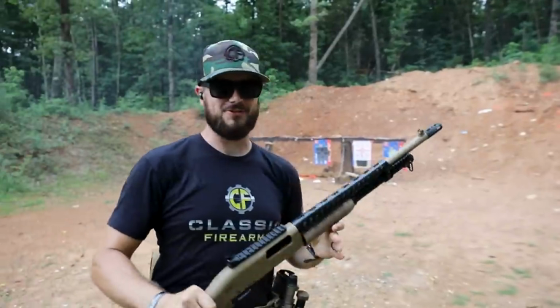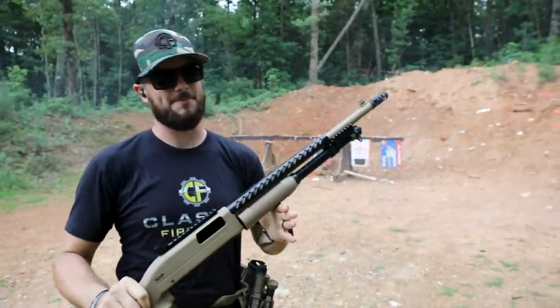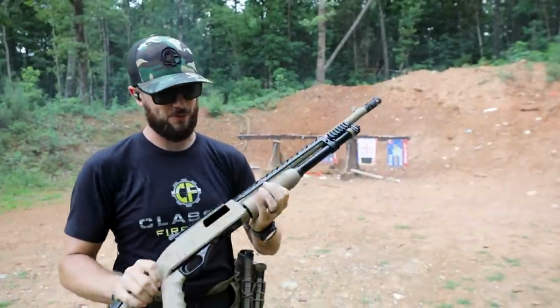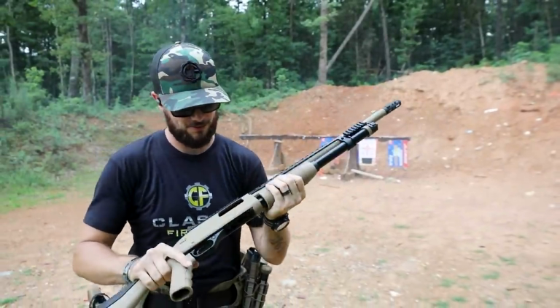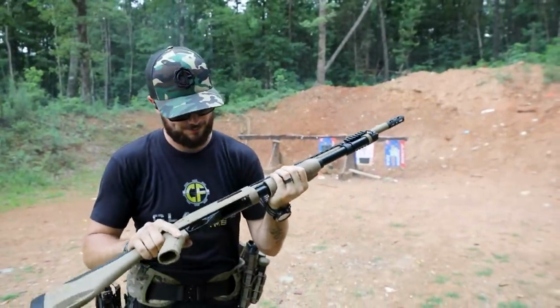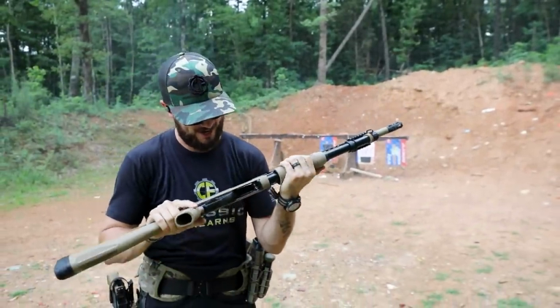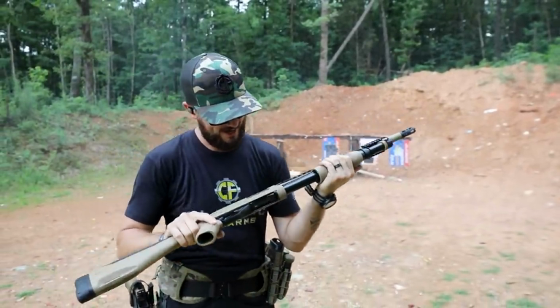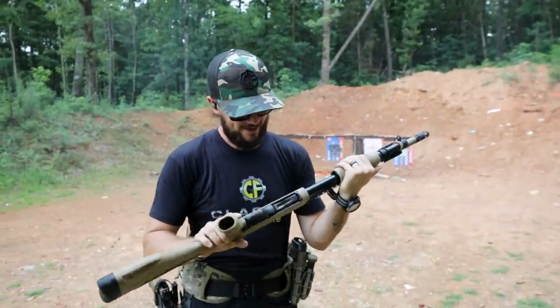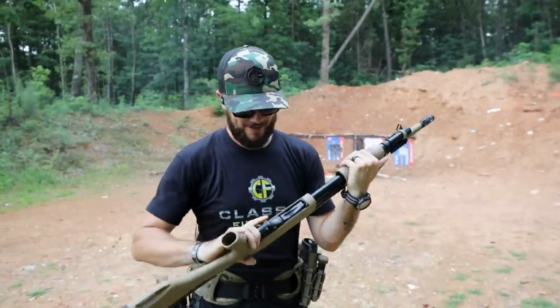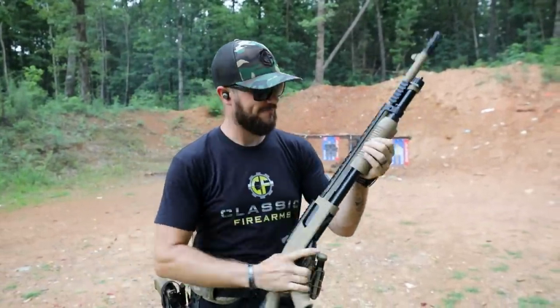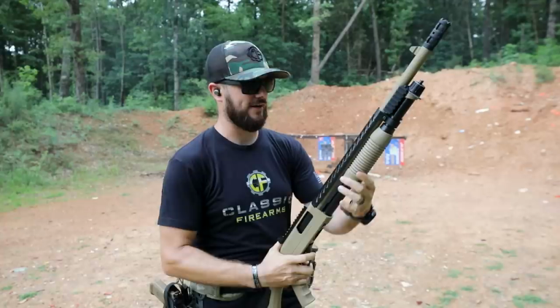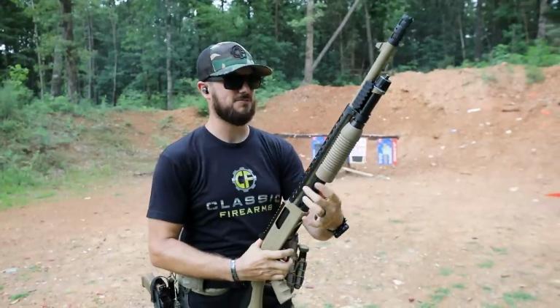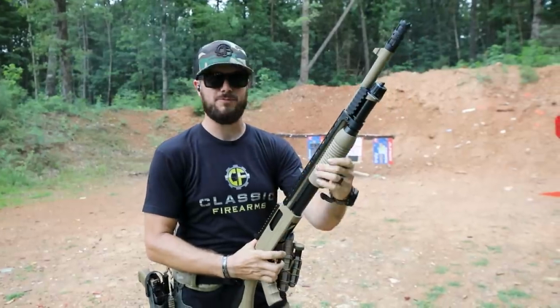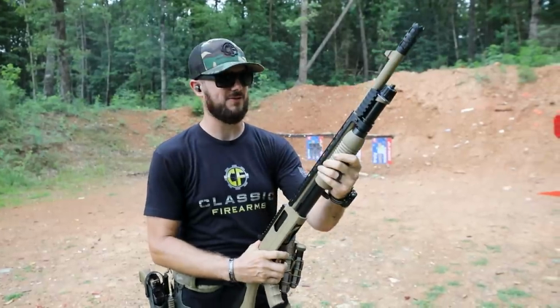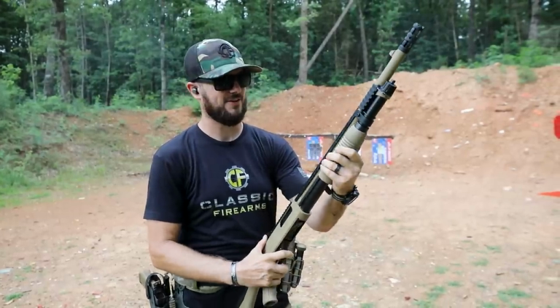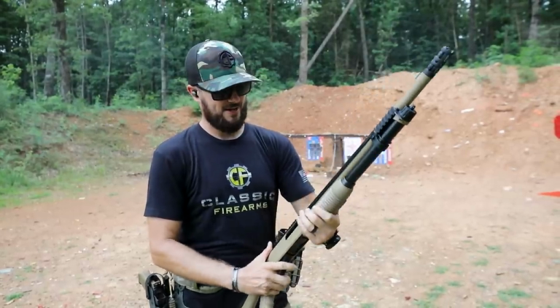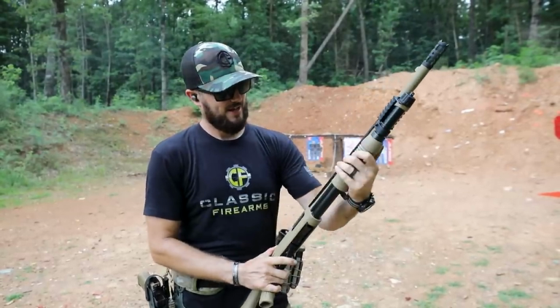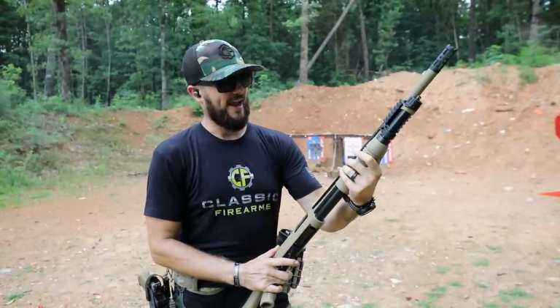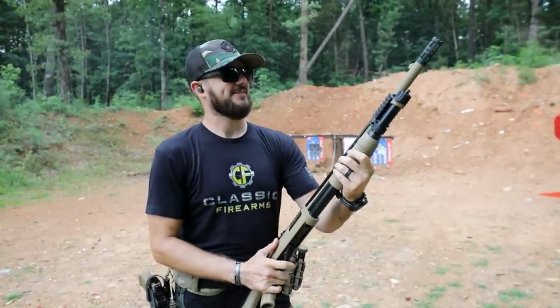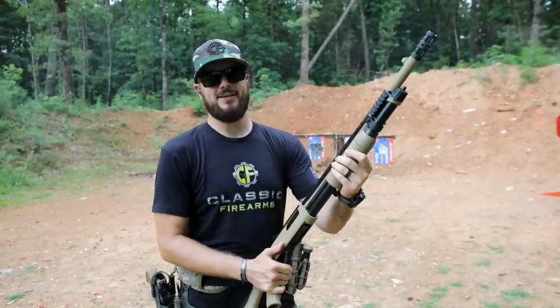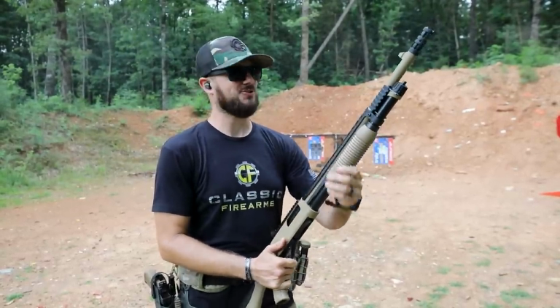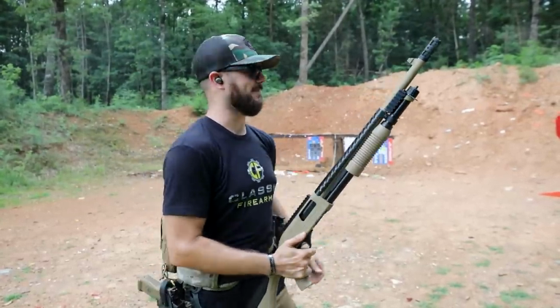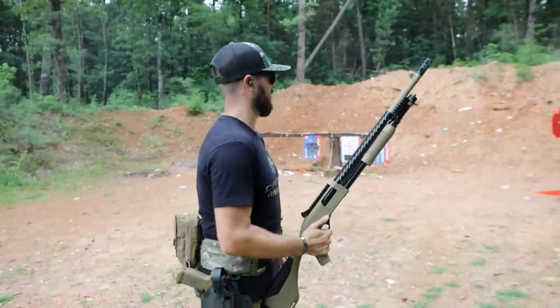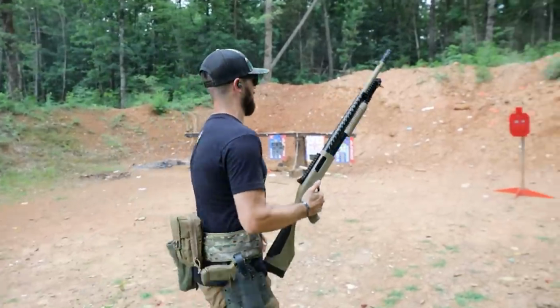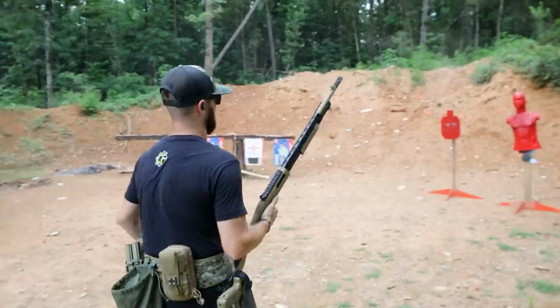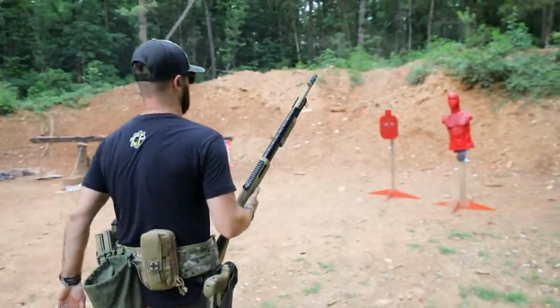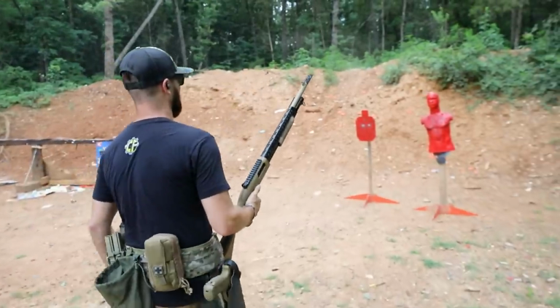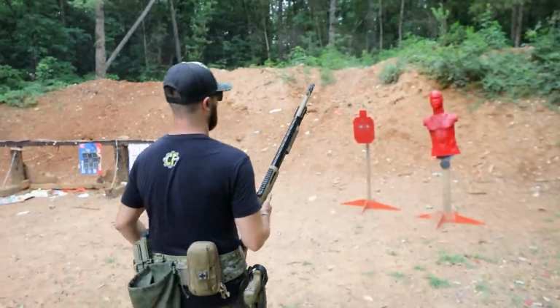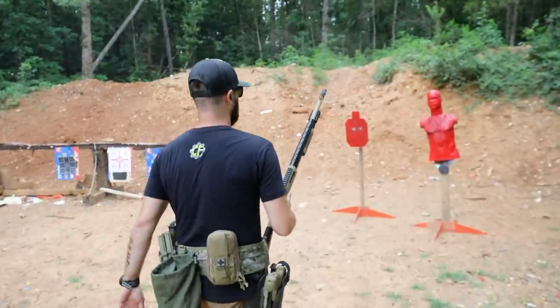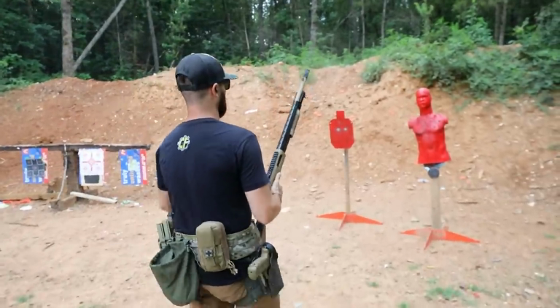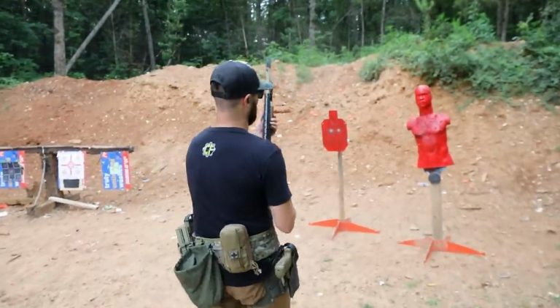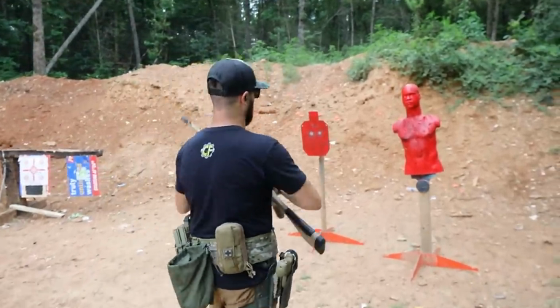You can shoot this guy pretty quick too. Rotating bolt design. Very smooth pump, guys. Yeah, you can shoot this guy pretty quick. Let's see what all that birdshot does over here on Mr. Hand Select, poor buddy.